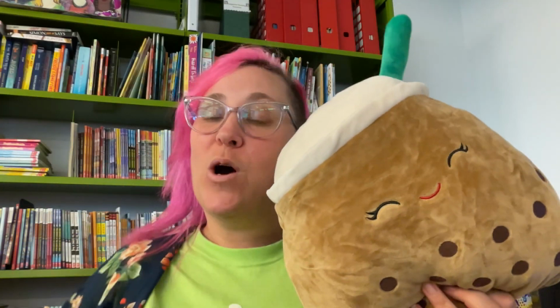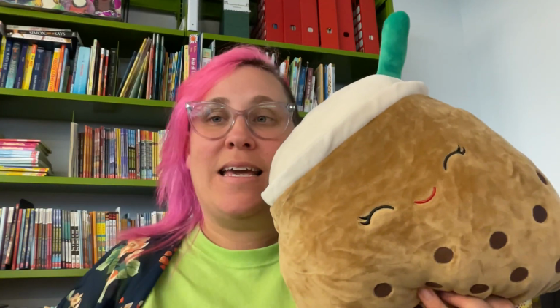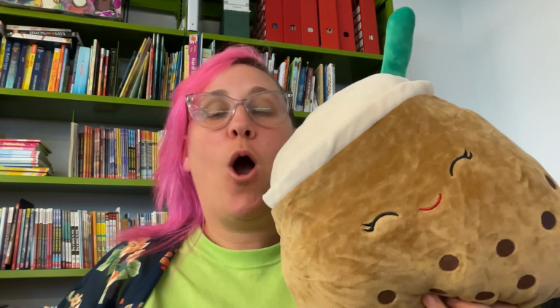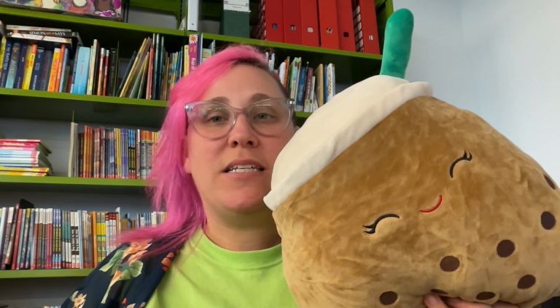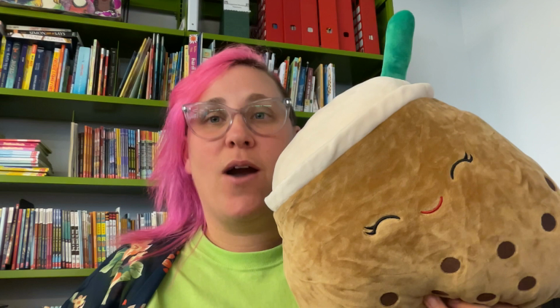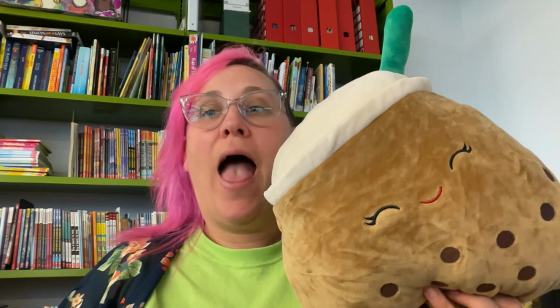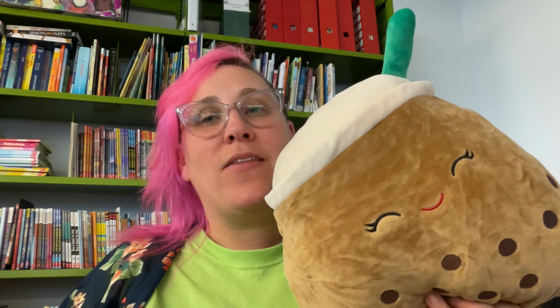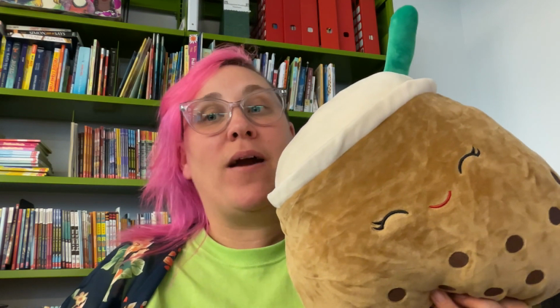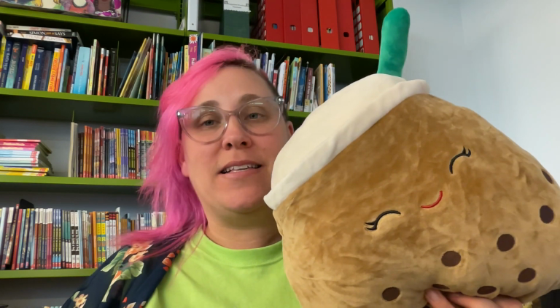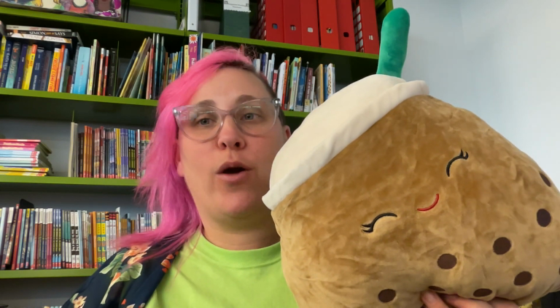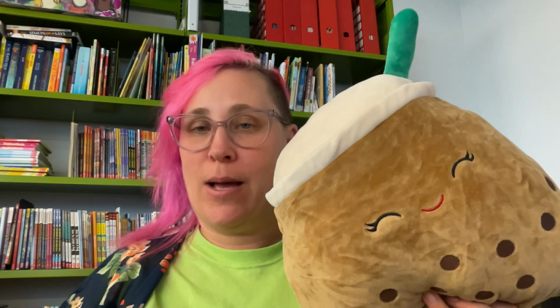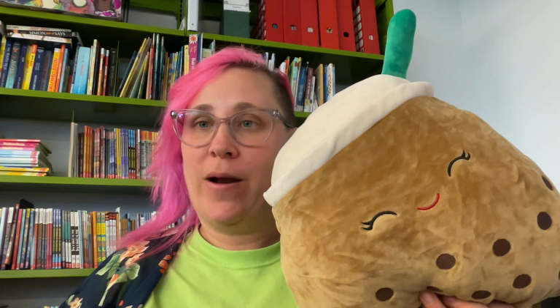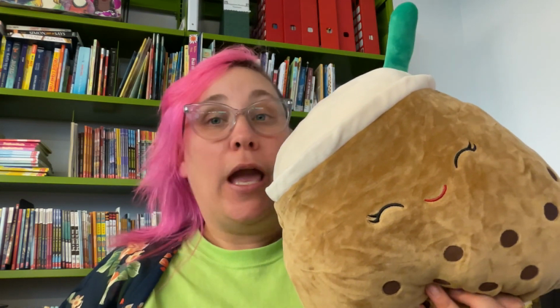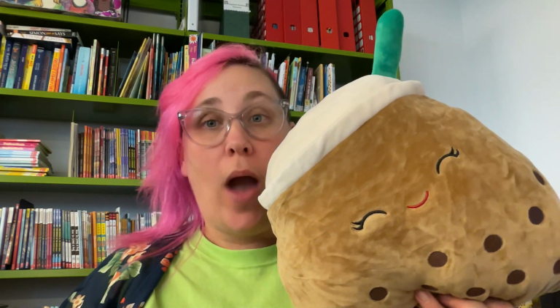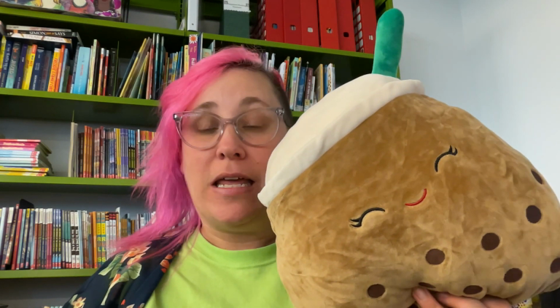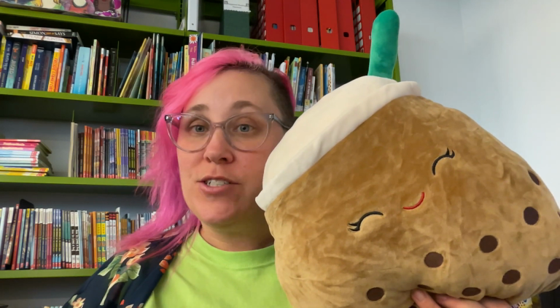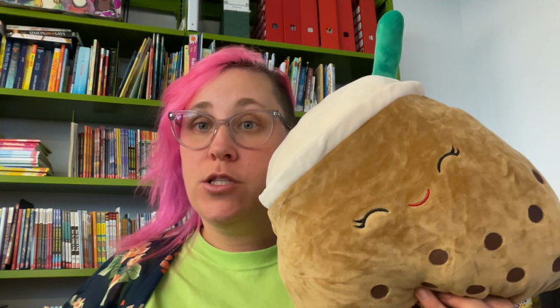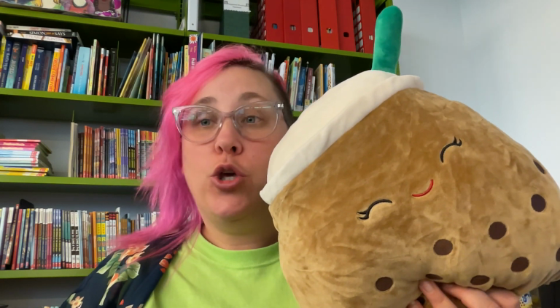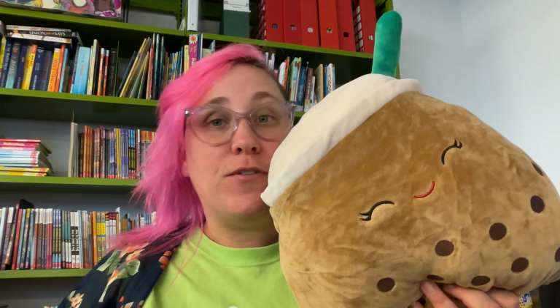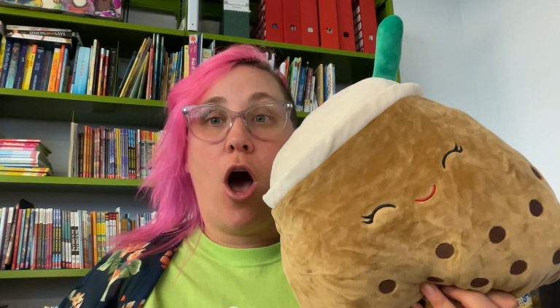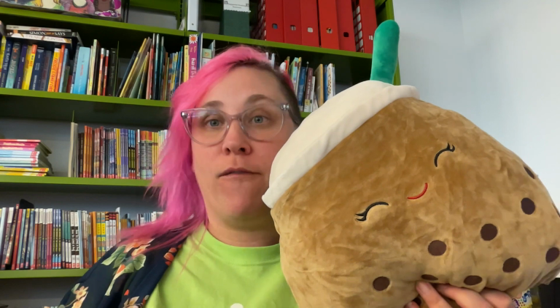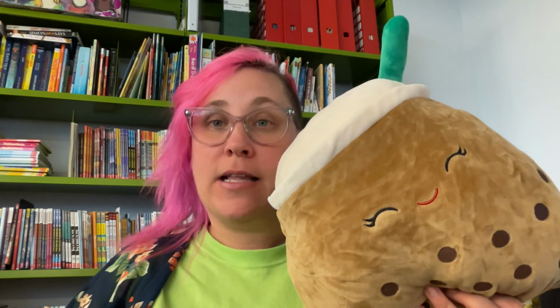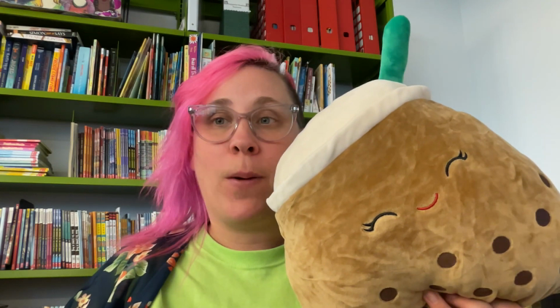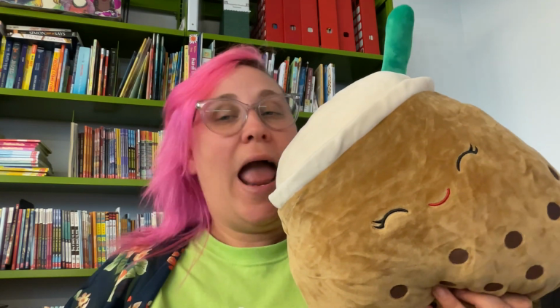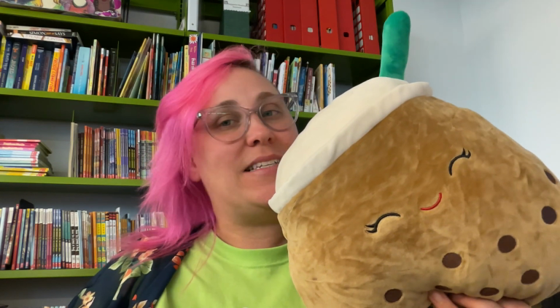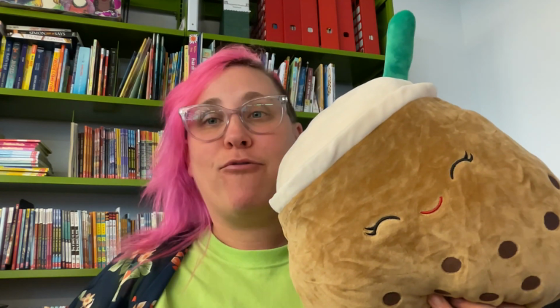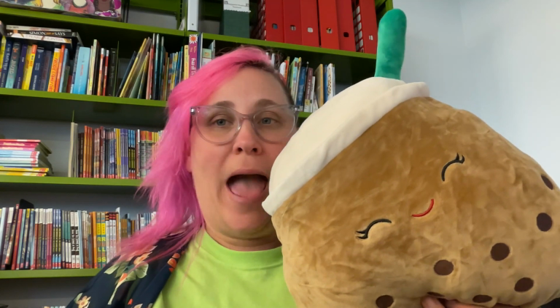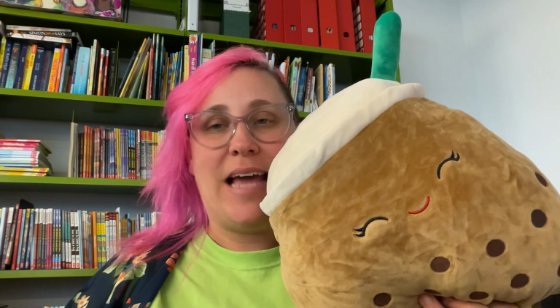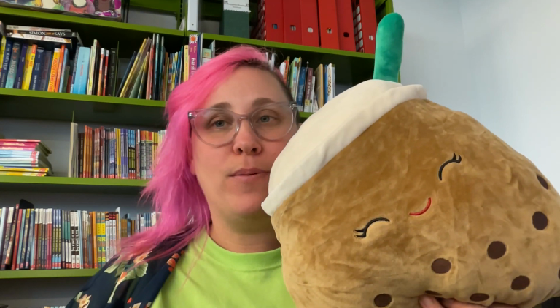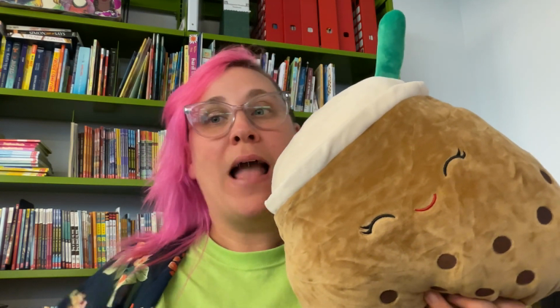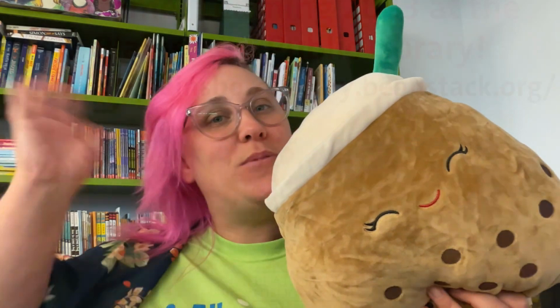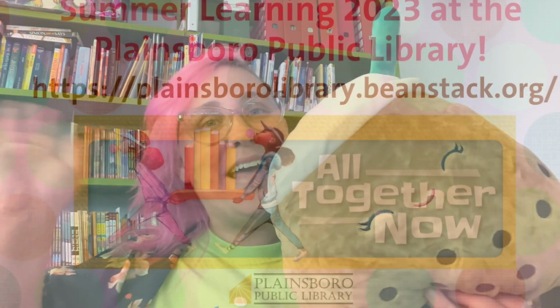Boba T and I hope to see you at the library this summer for summer learning. If you have any questions, you can give us a call or visit the library and staff will be happy to help. Hope to see you there.